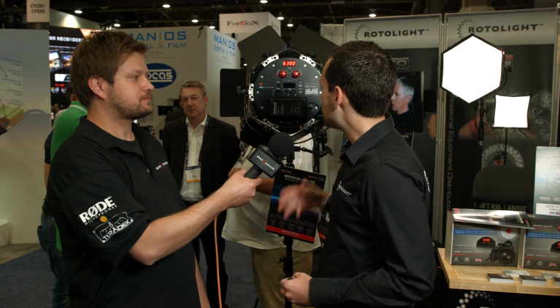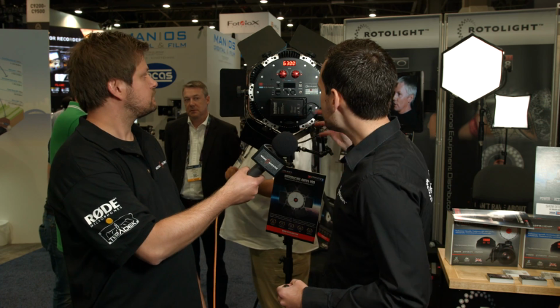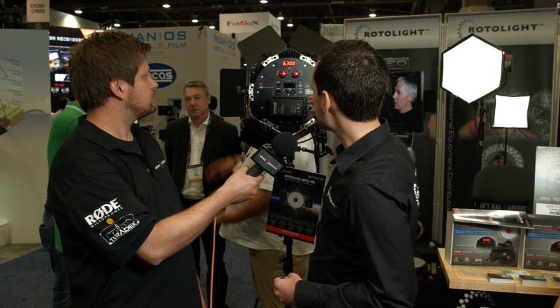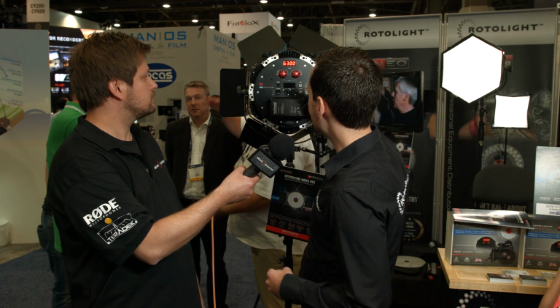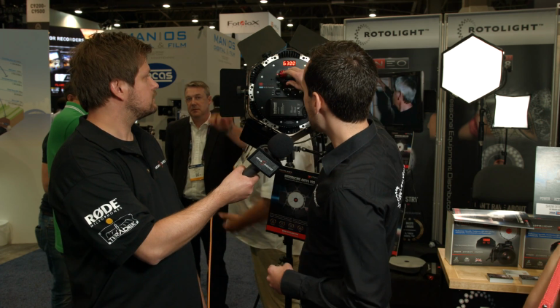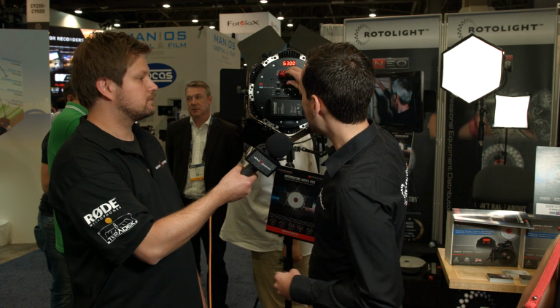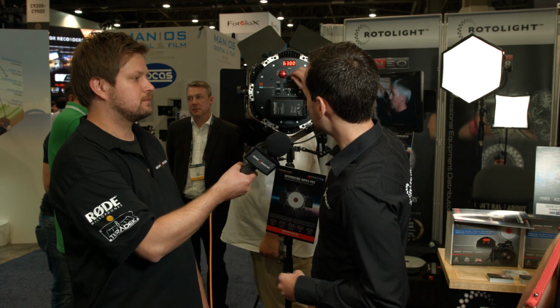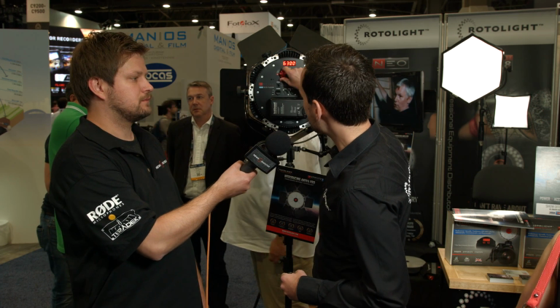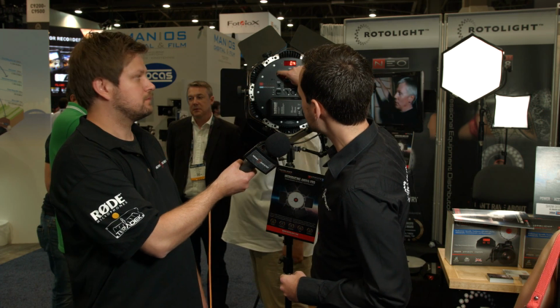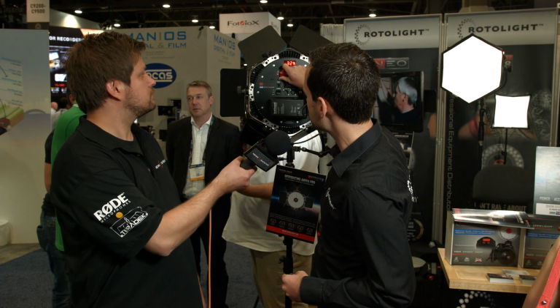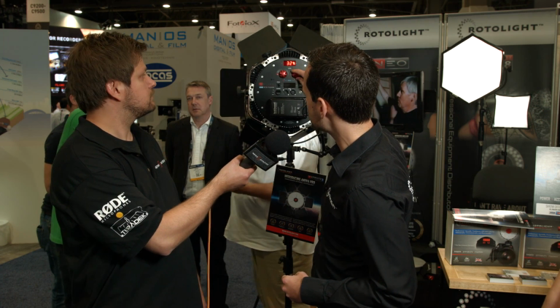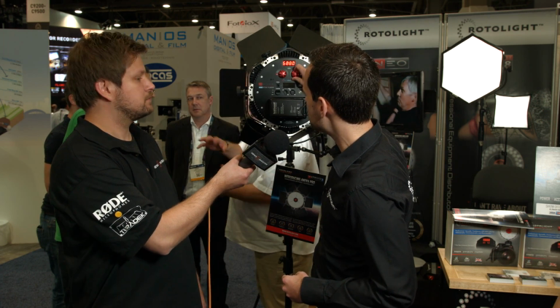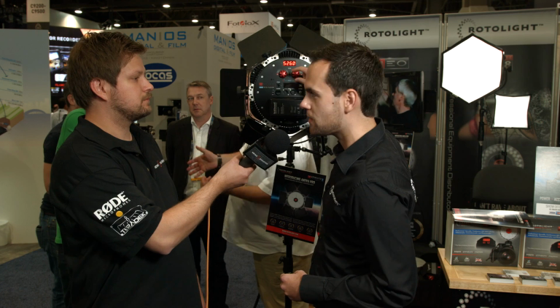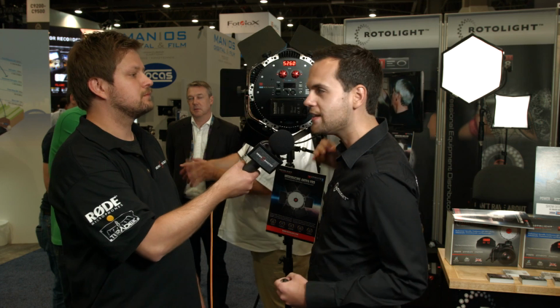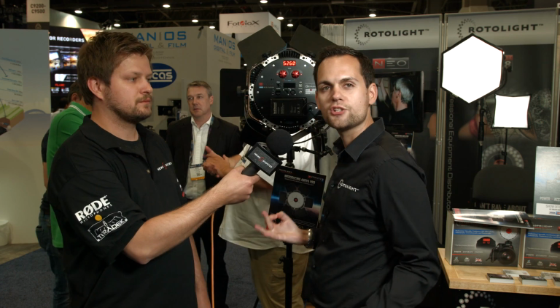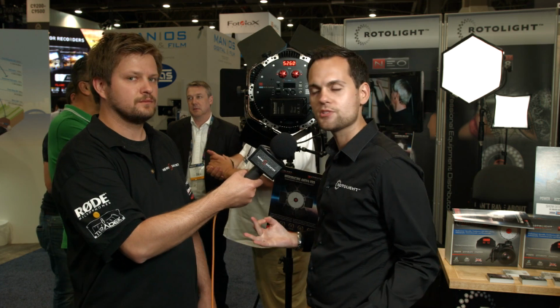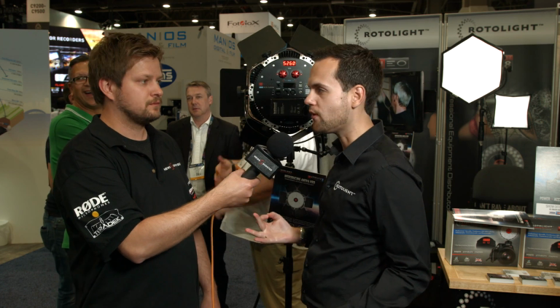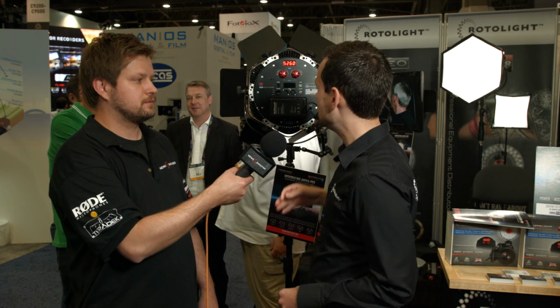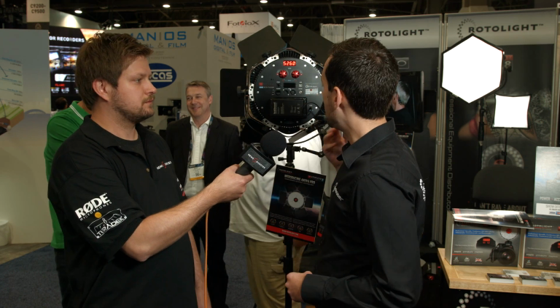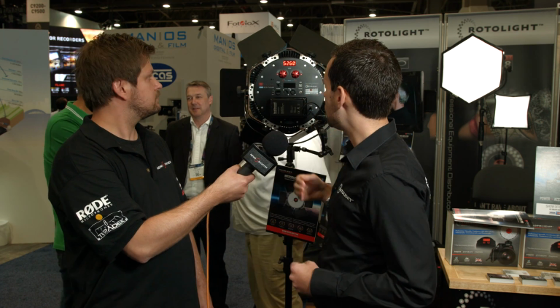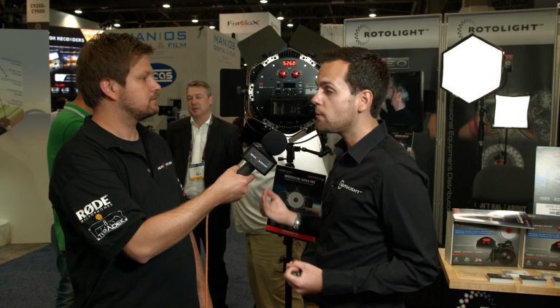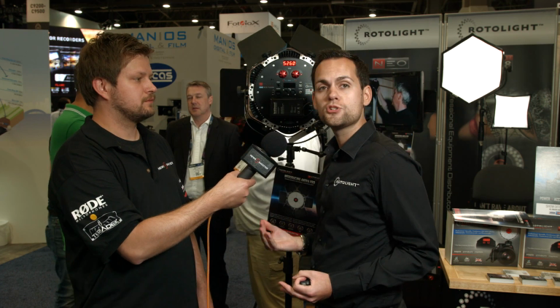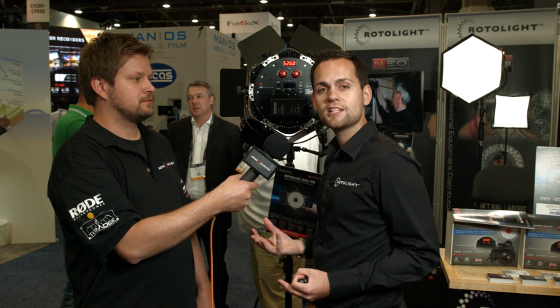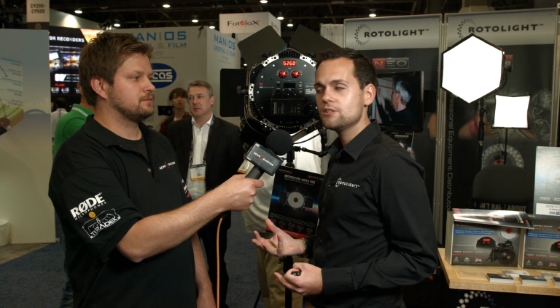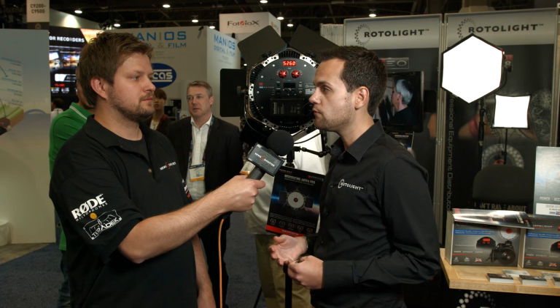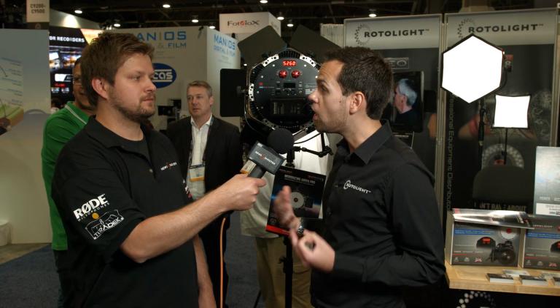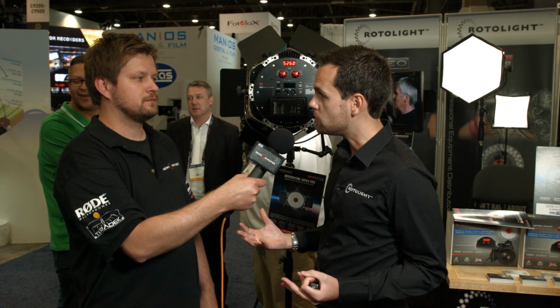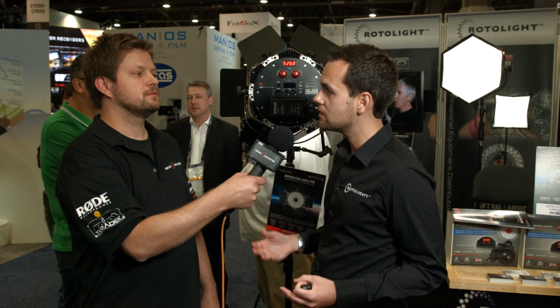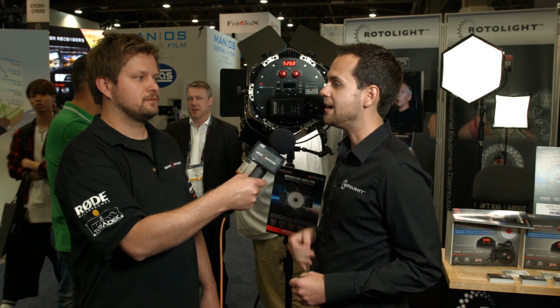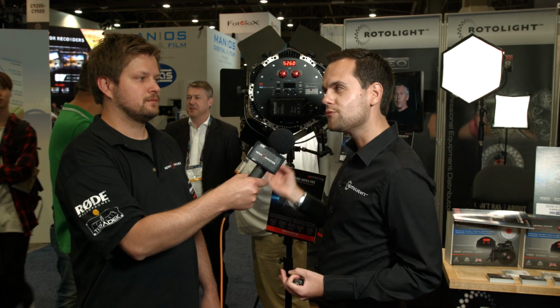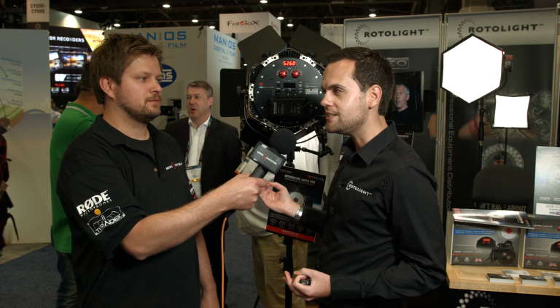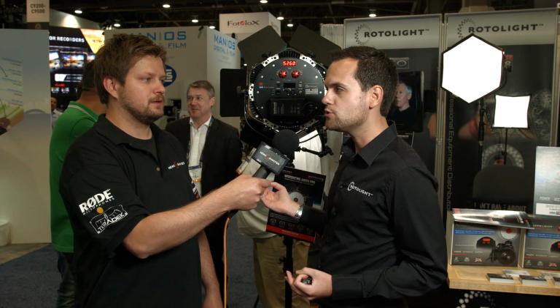With the previous Anova we had only one control. We now have separate controls for brightness and color, which means you can make really quick adjustments on the fly. We don't use pulse width modulation technology, so for any high-speed work this is a really ideal solution.